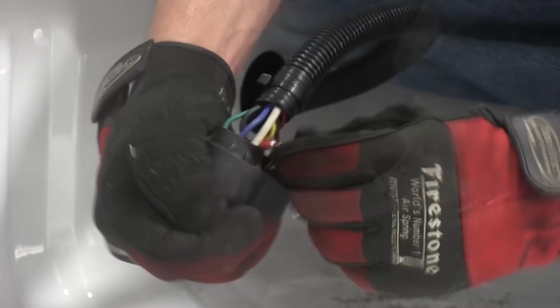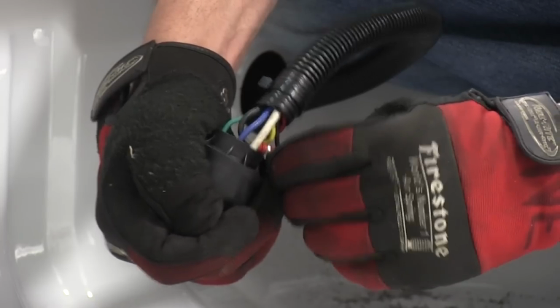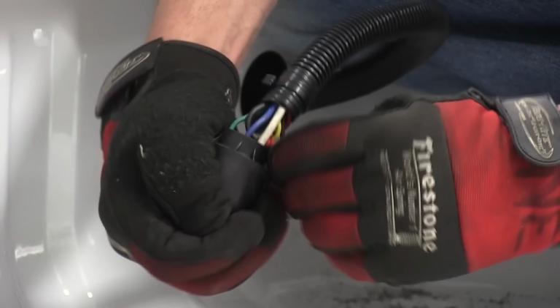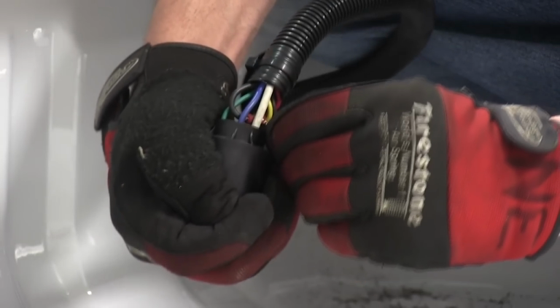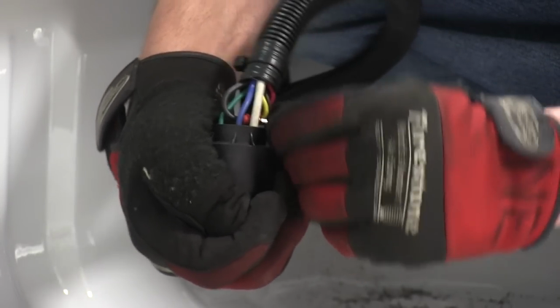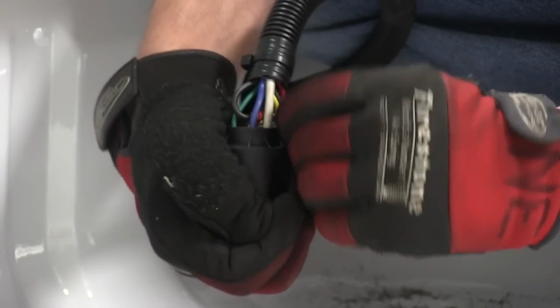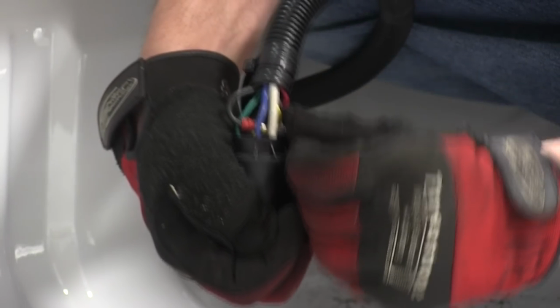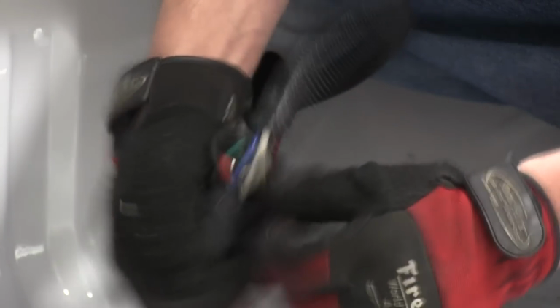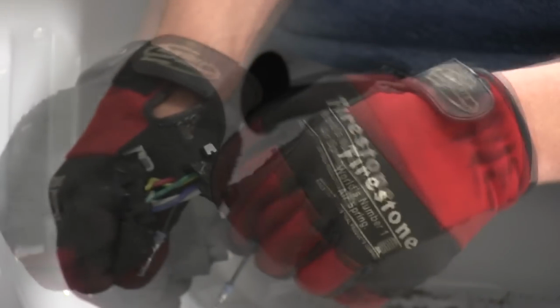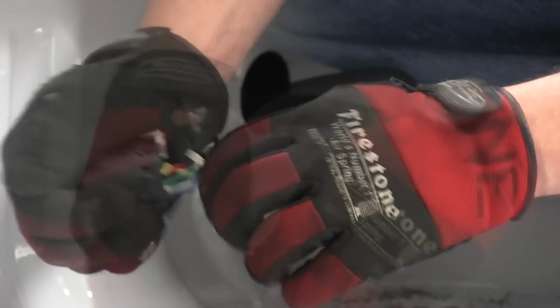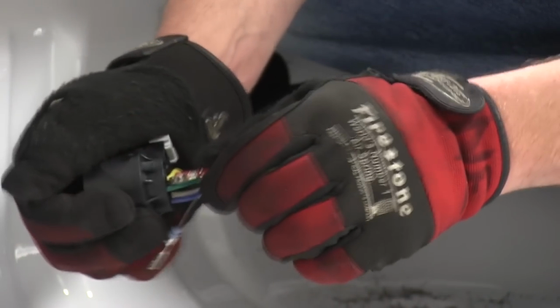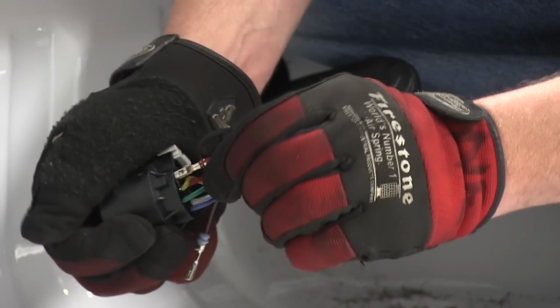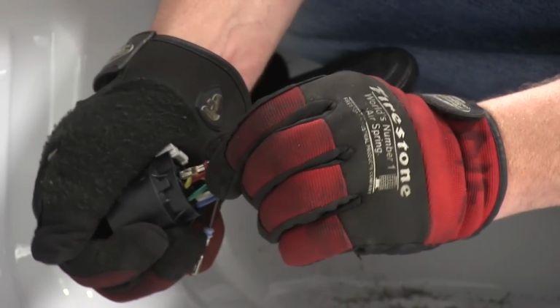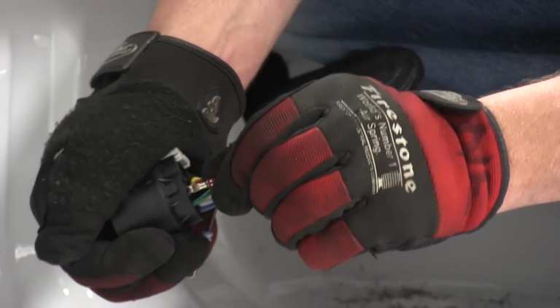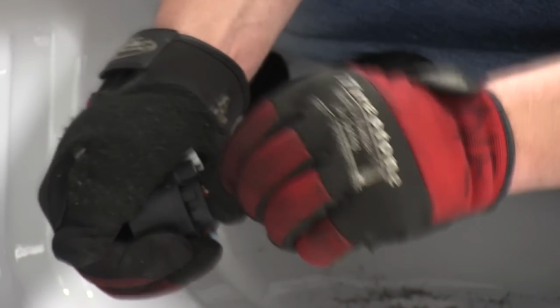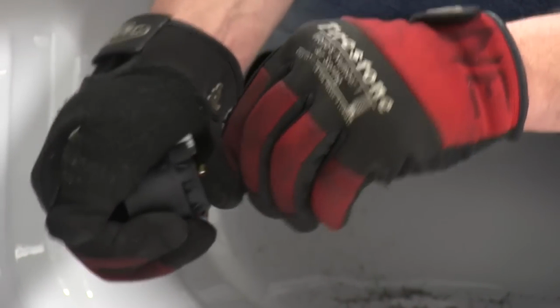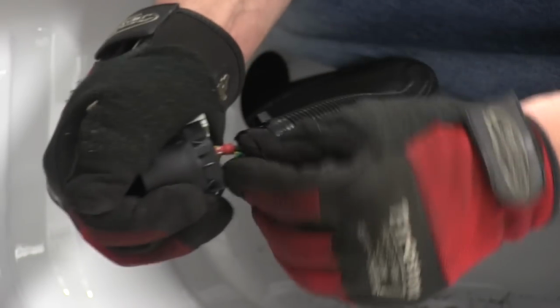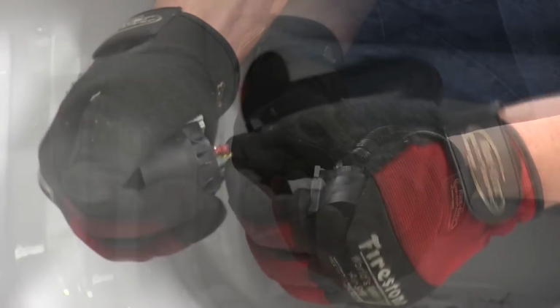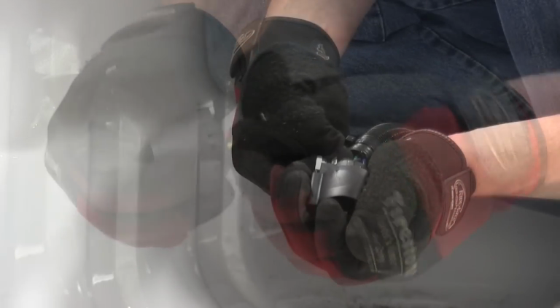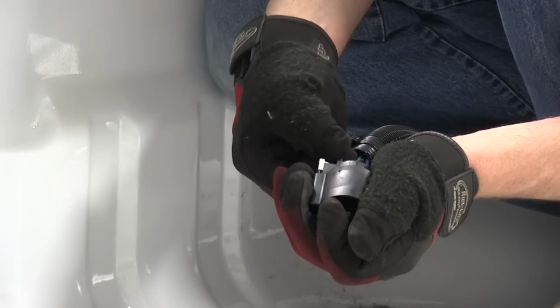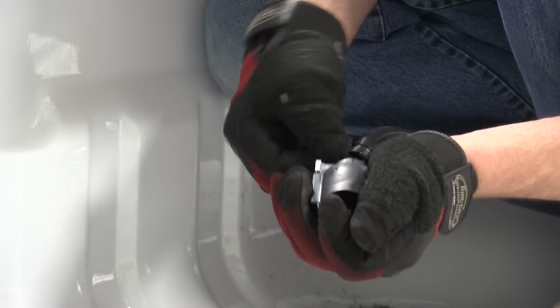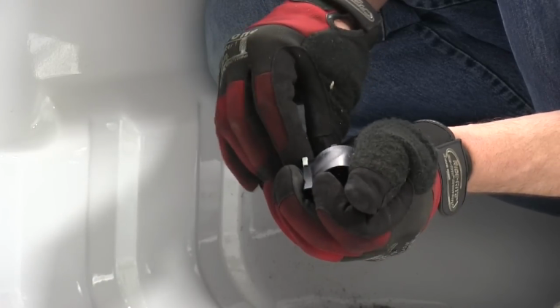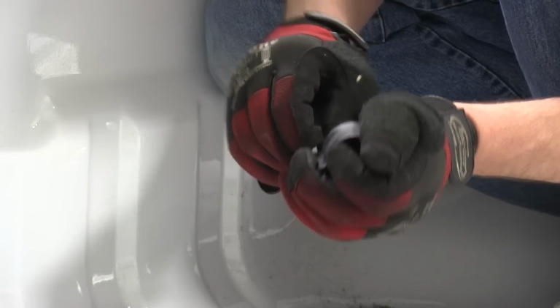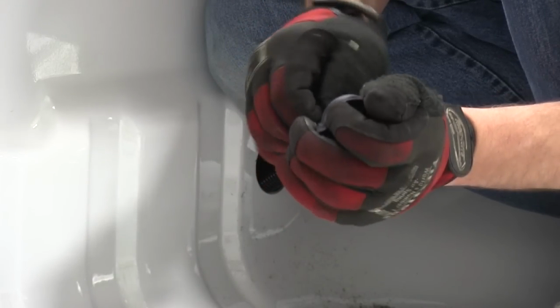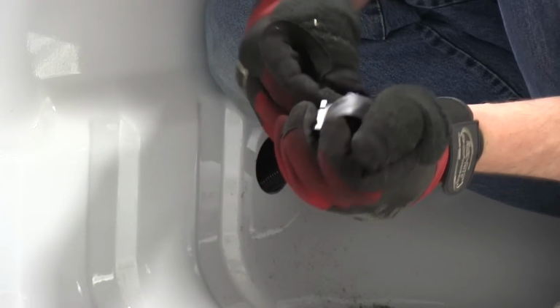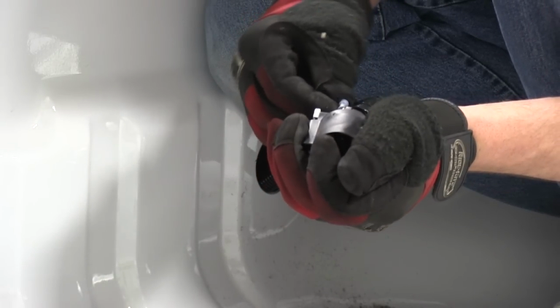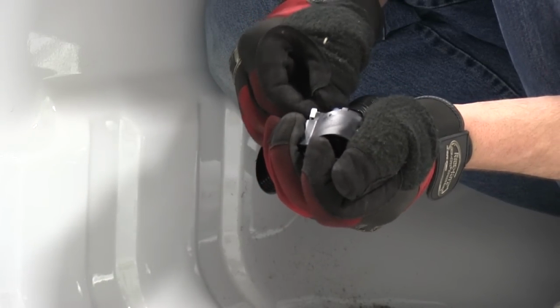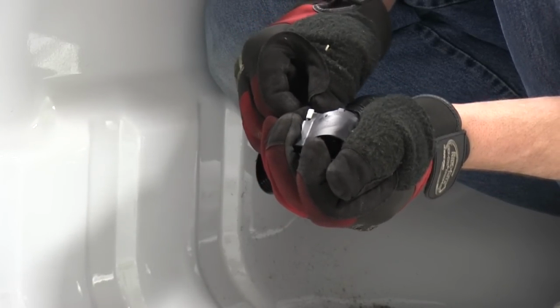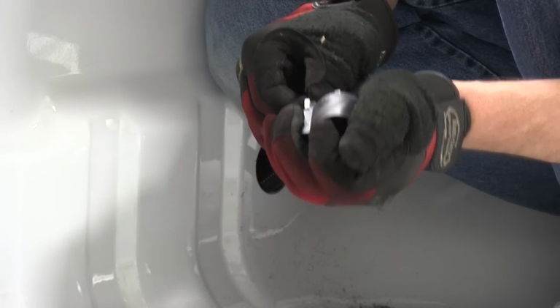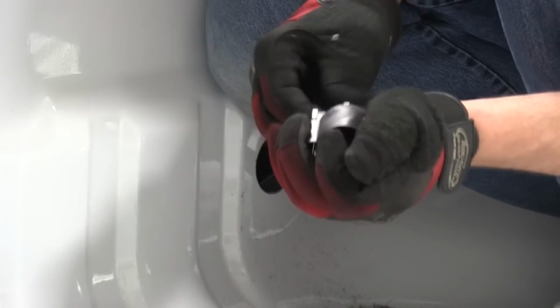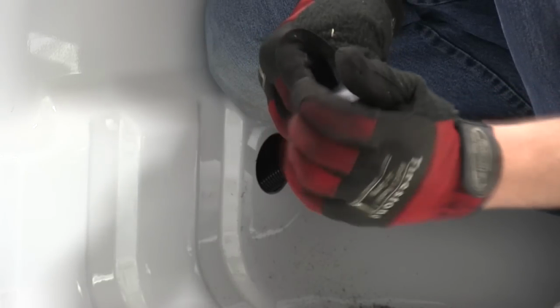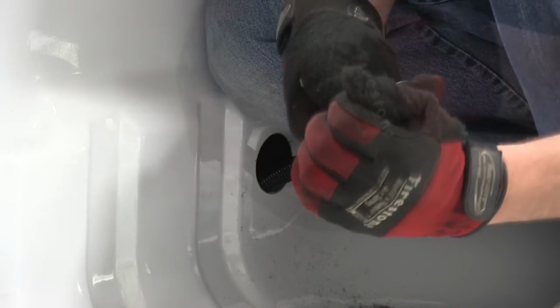Number 5 pin will be the black wire, which is our 12-volt battery feed back to our 7-pole. And then our last hookup today is going to be the number 6 pin, which will be our brown wire.